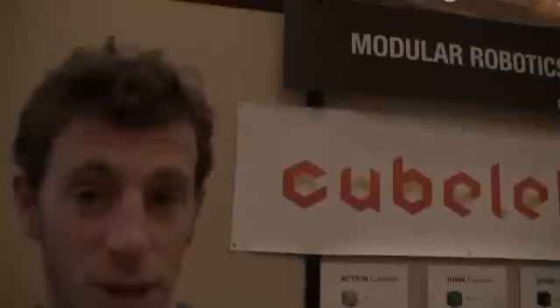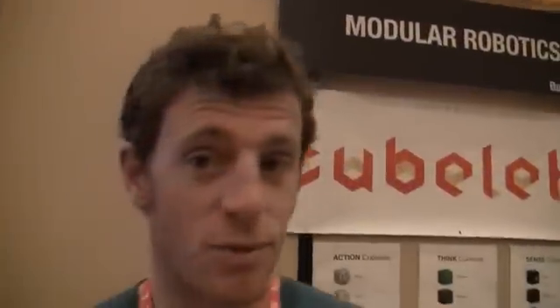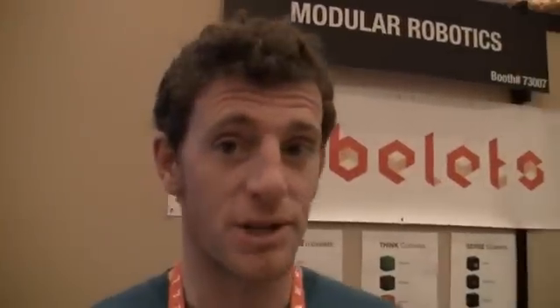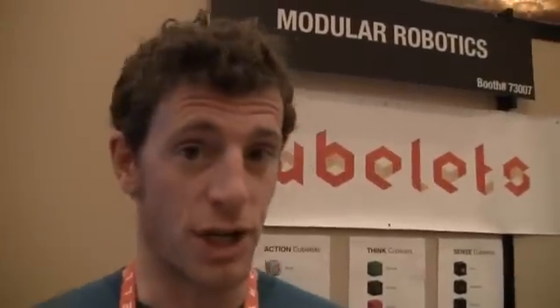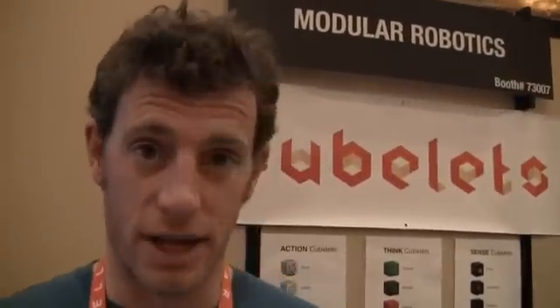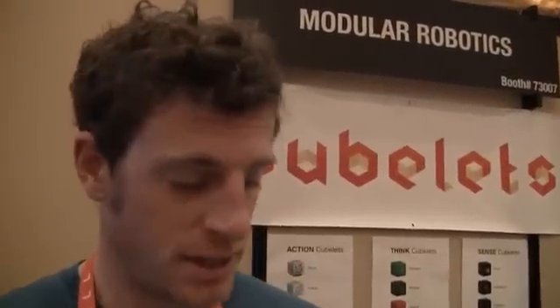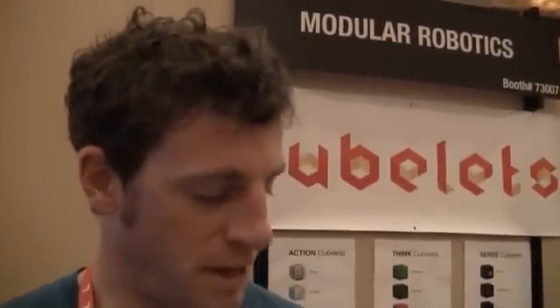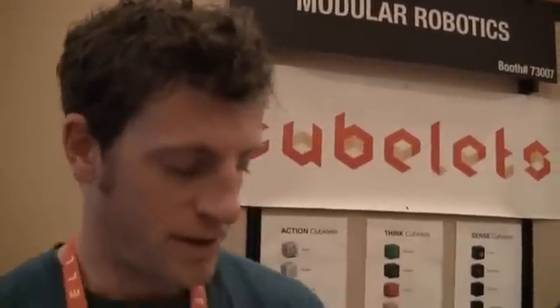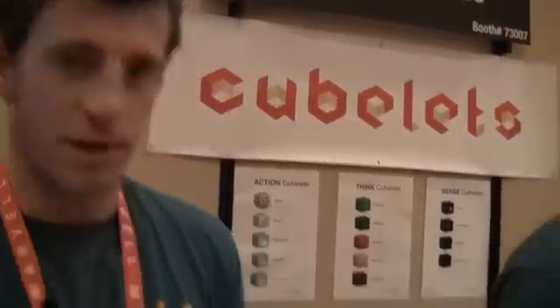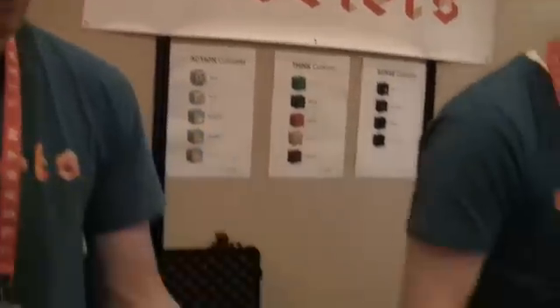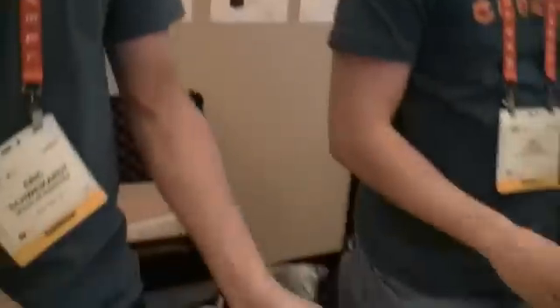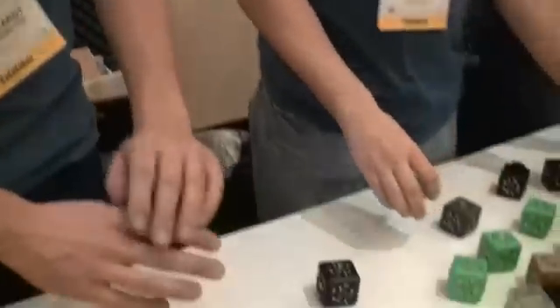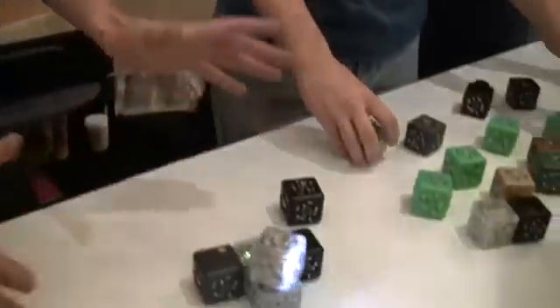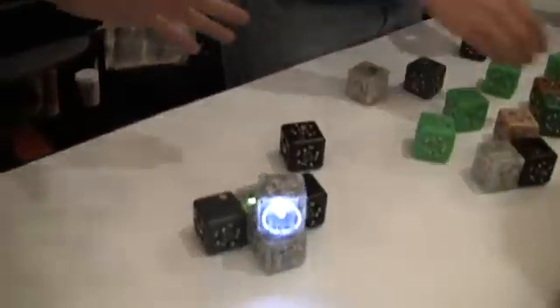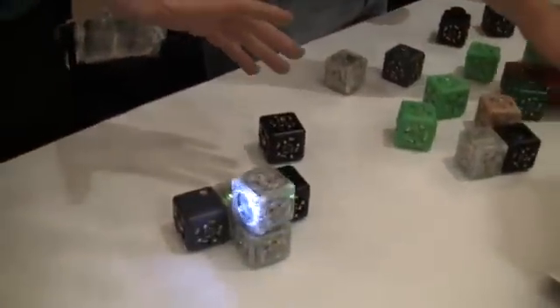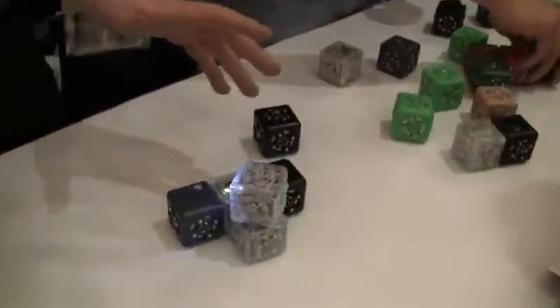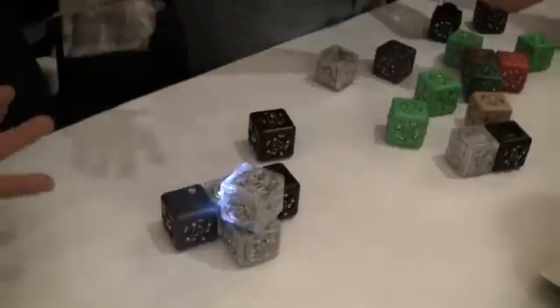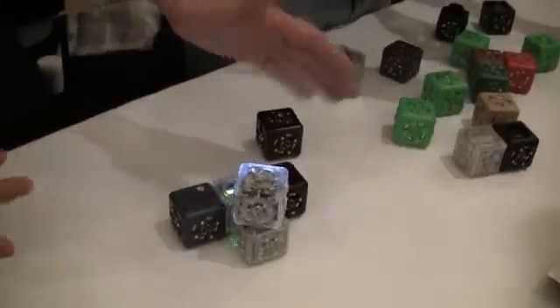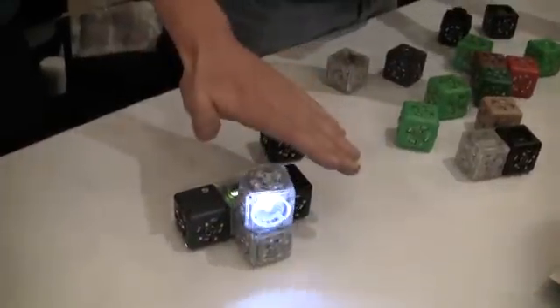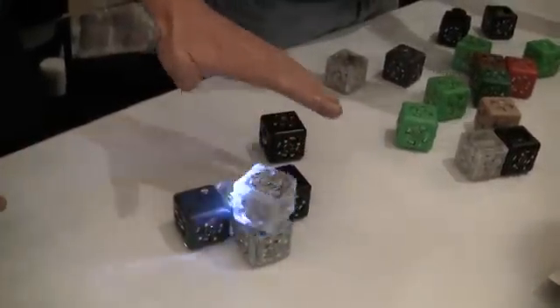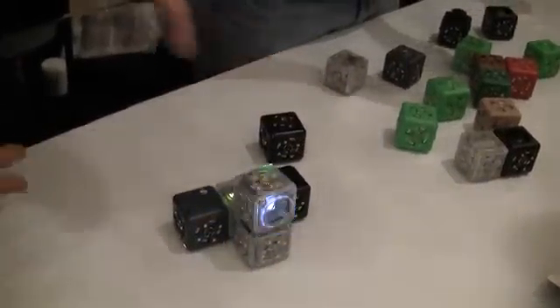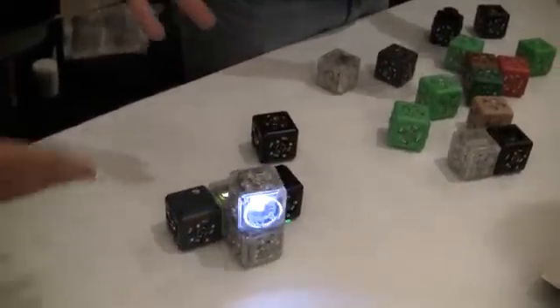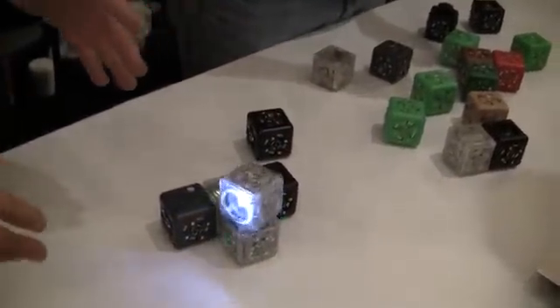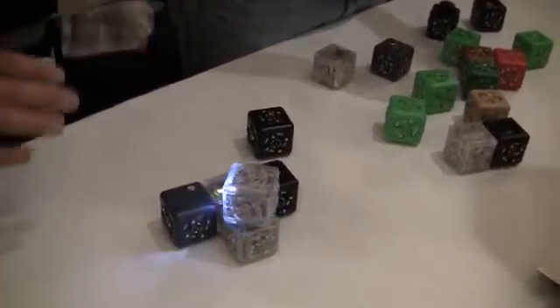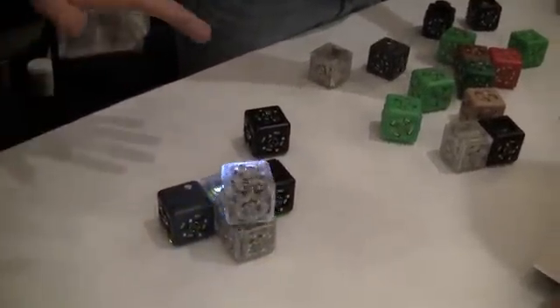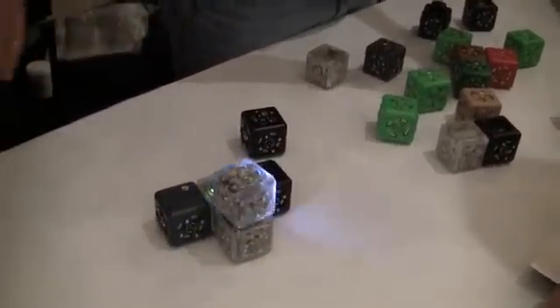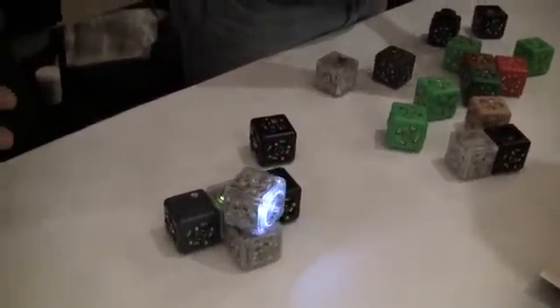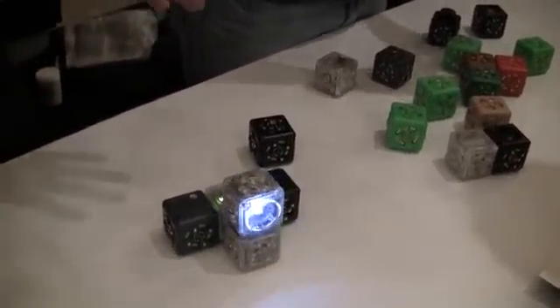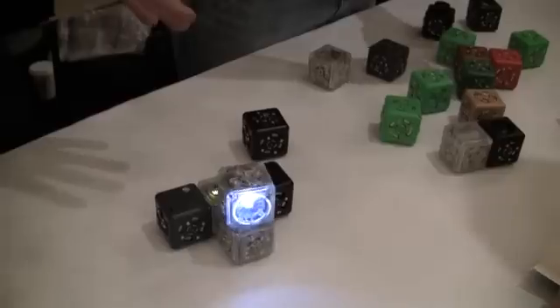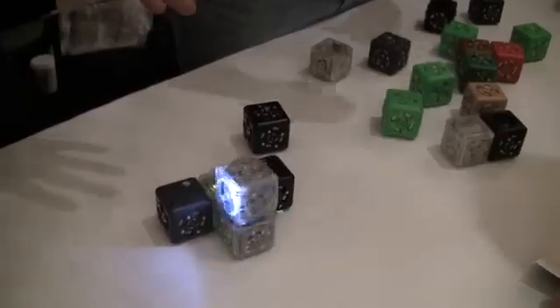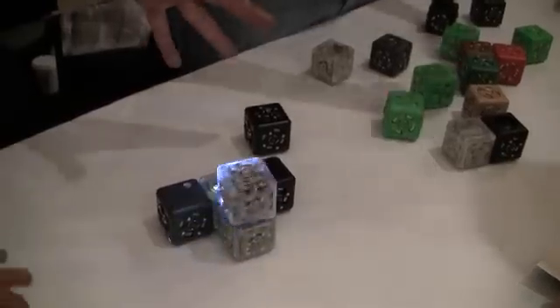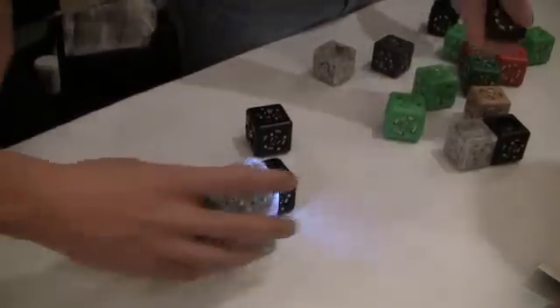QBlets is a robot construction kit for kids. It's made of all these different little blocks and each one does something different. The idea behind QBlets is that kids can build robots before they learn how to program, before they learn about wiring, or anything like that.